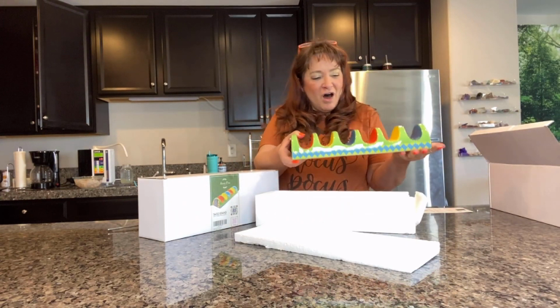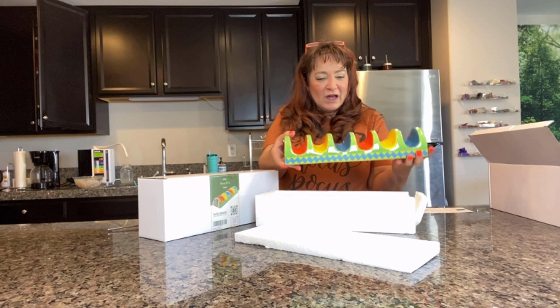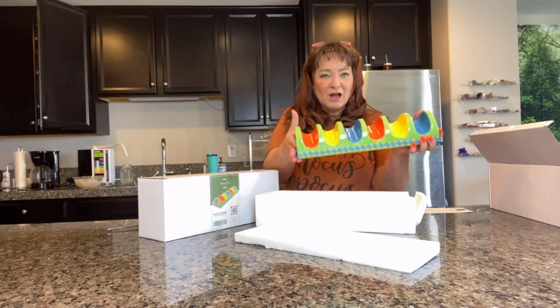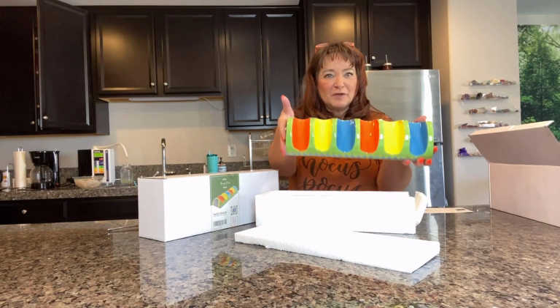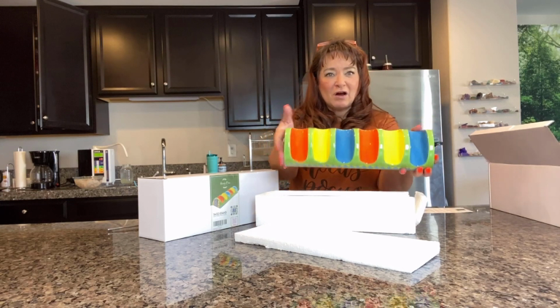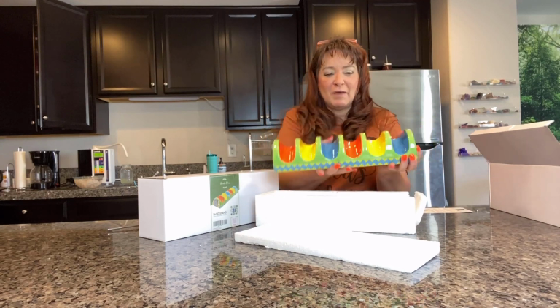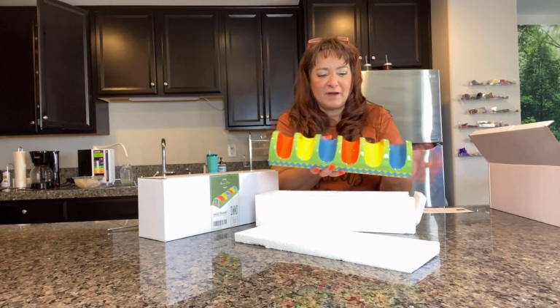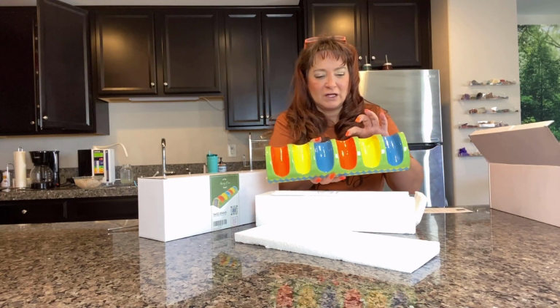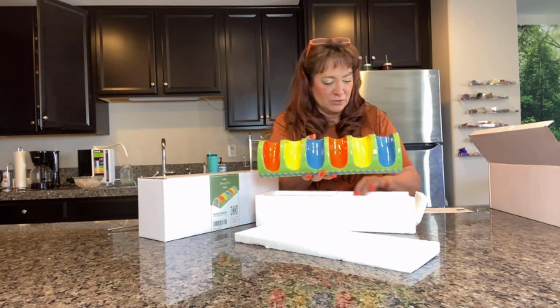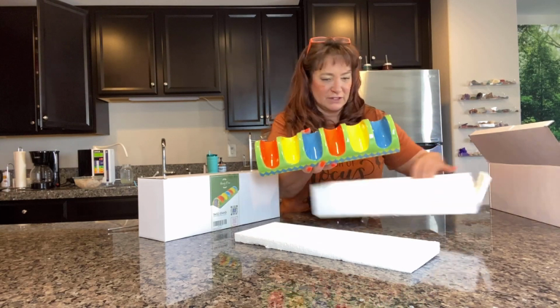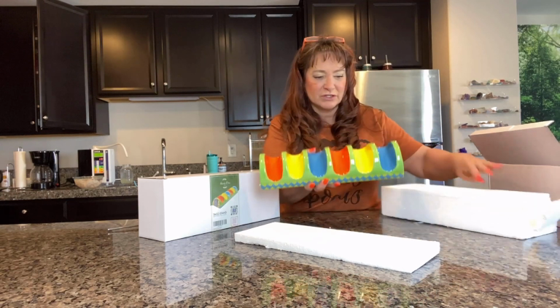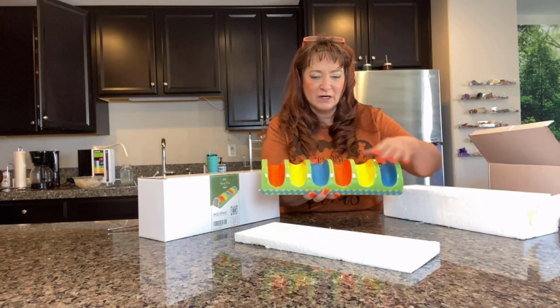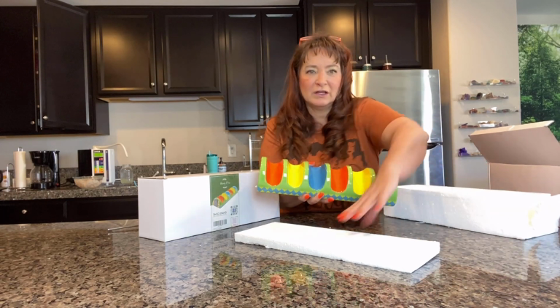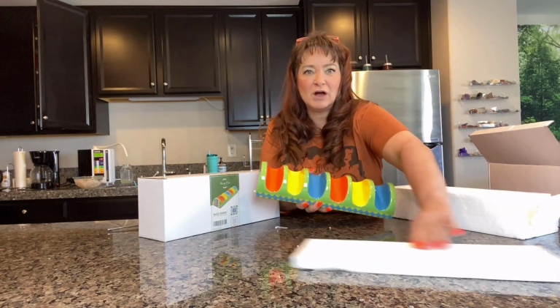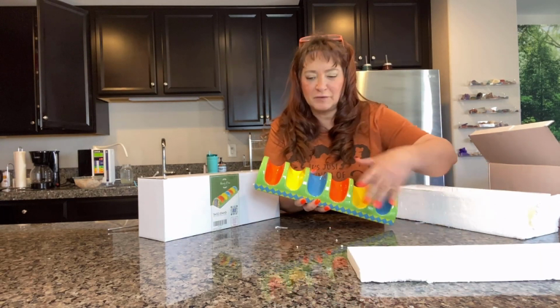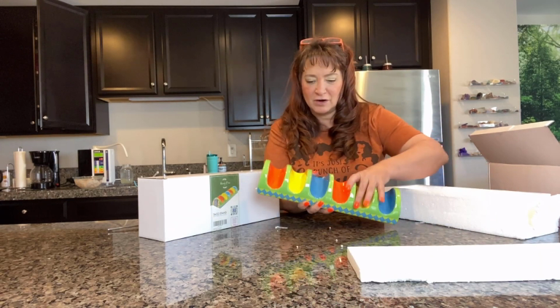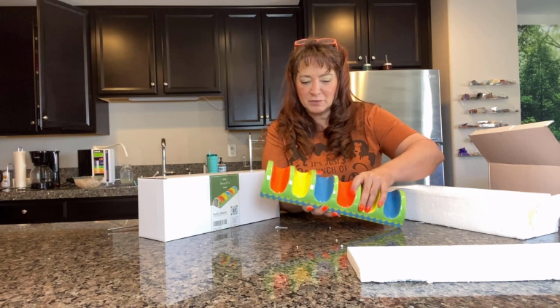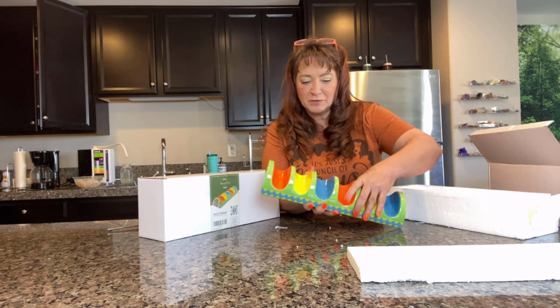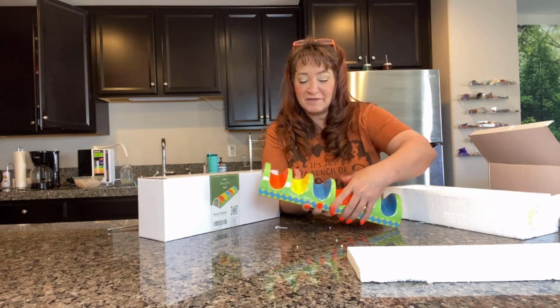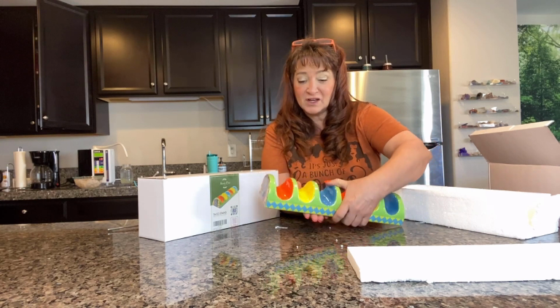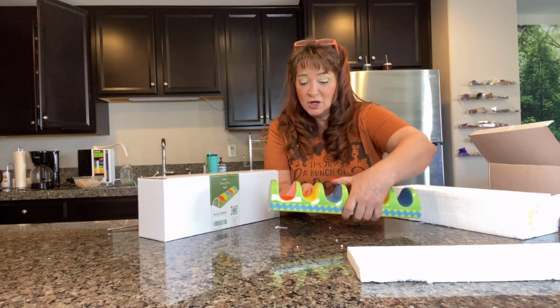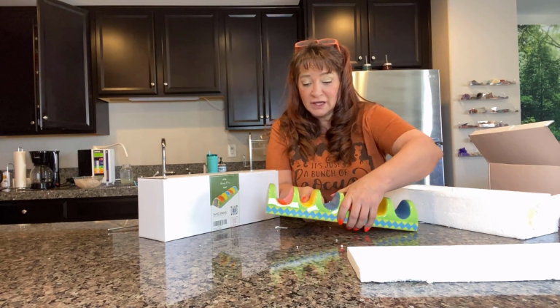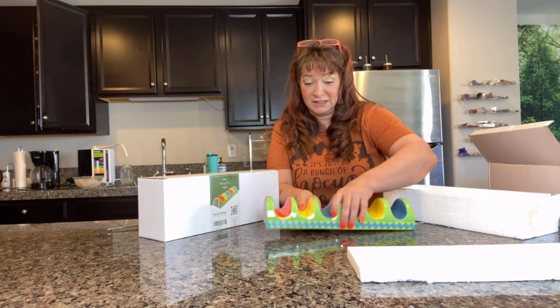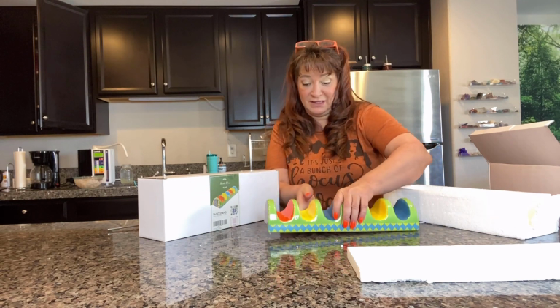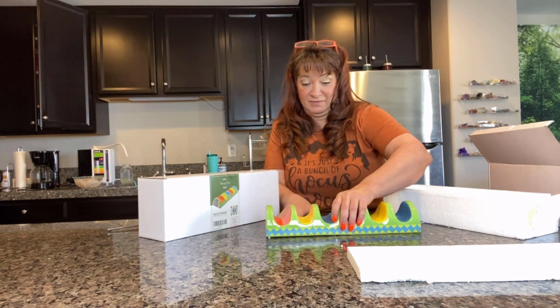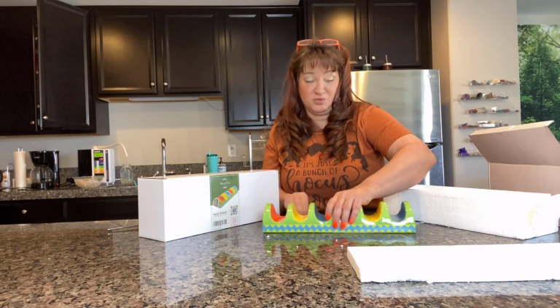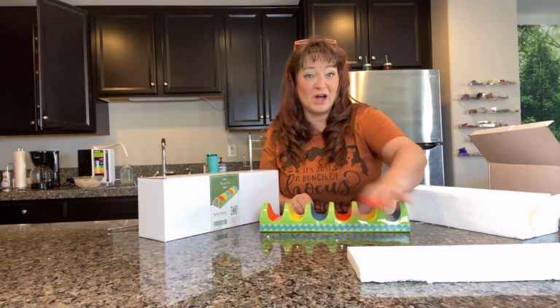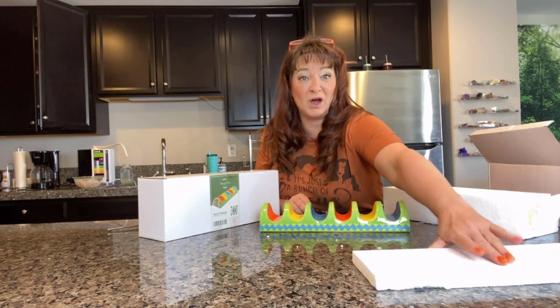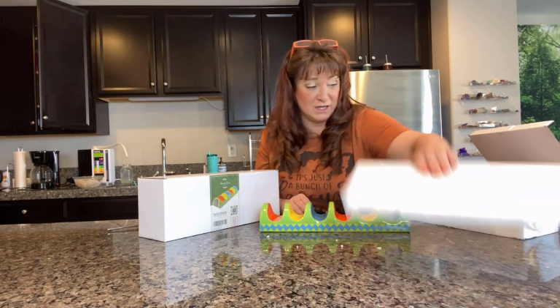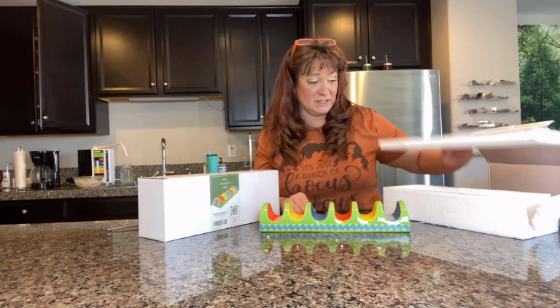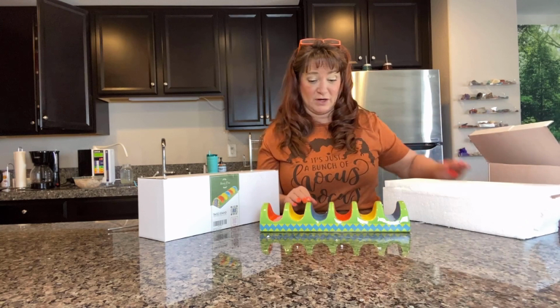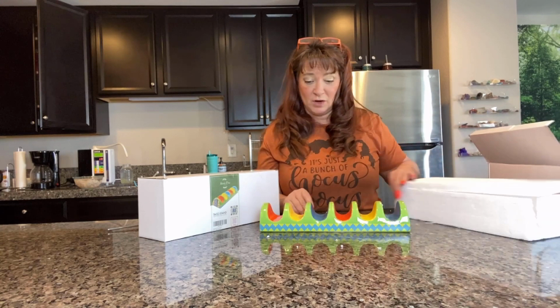Look how colorful they are! My favorite color is orange, and it's got orange in there. Look at how colorful they are — these are beautiful, and they feel like real high quality. This is very high quality.